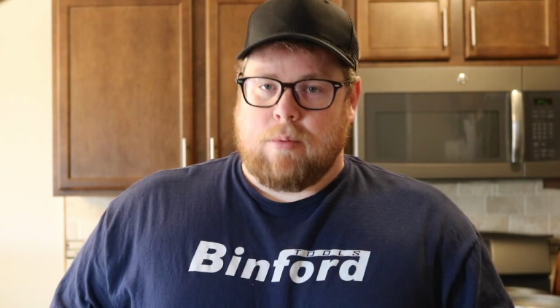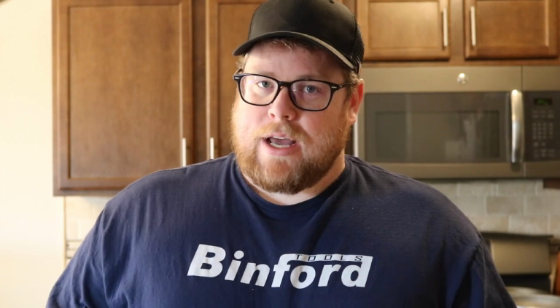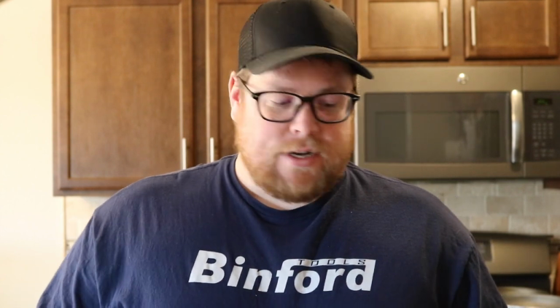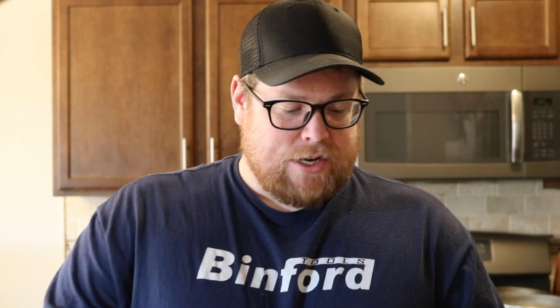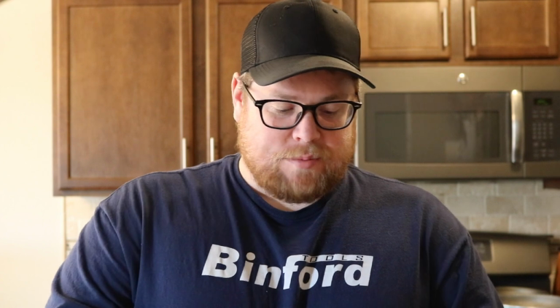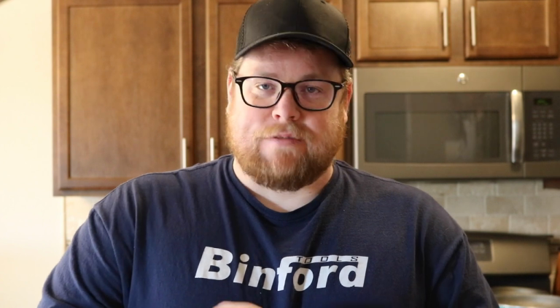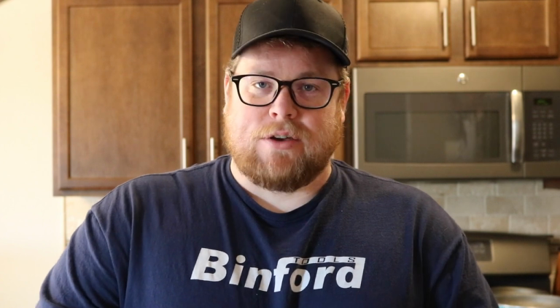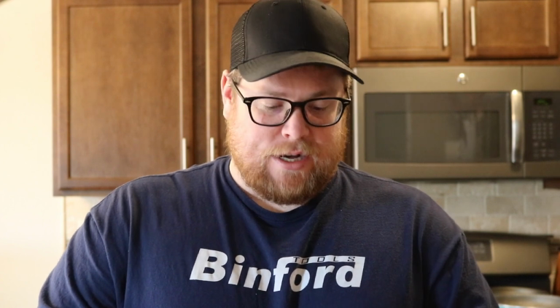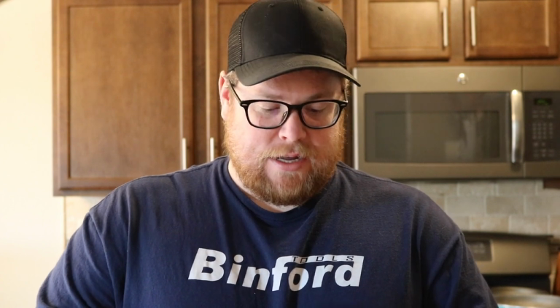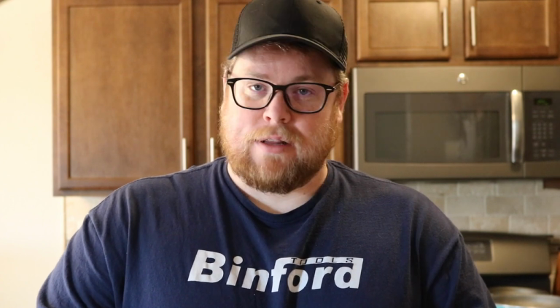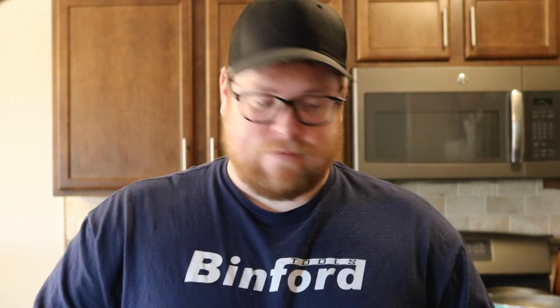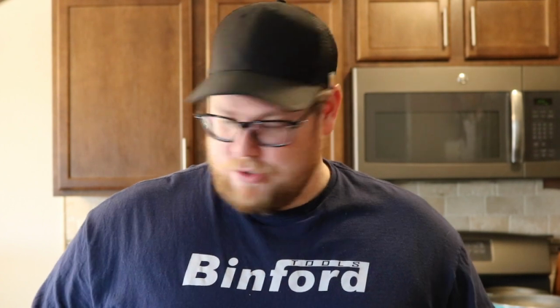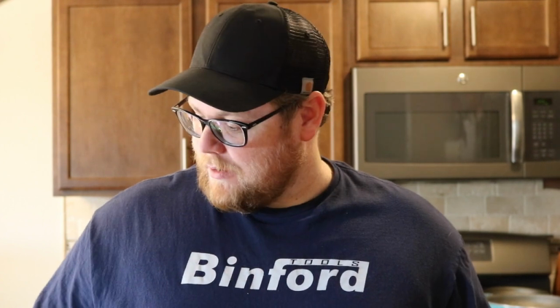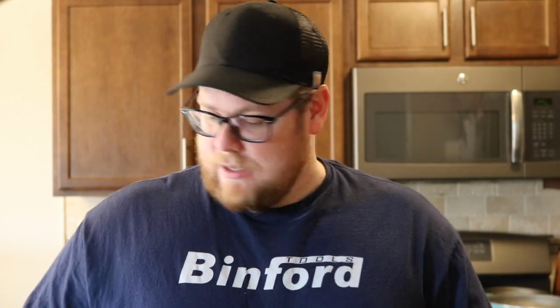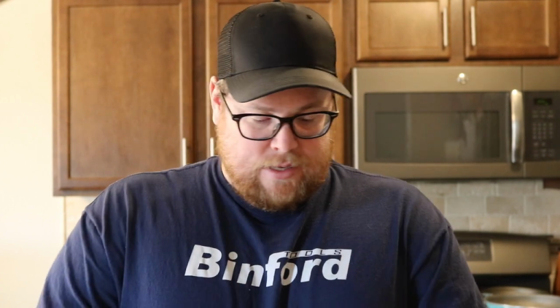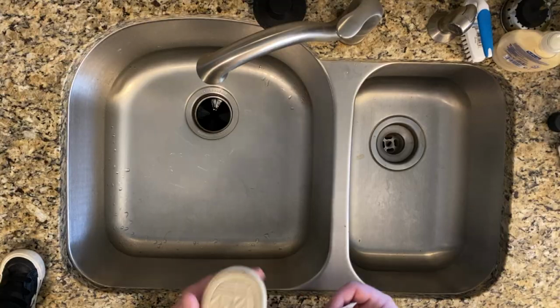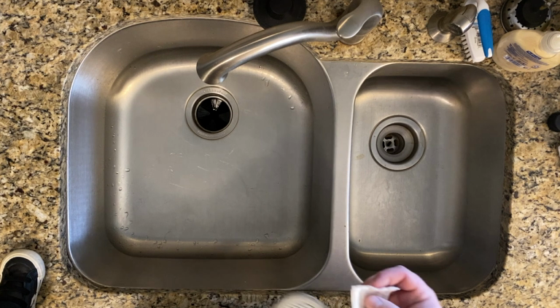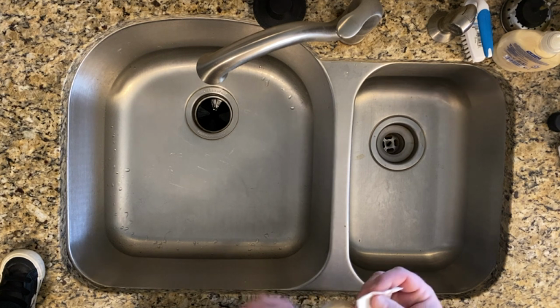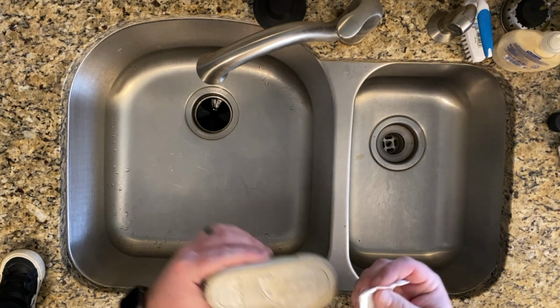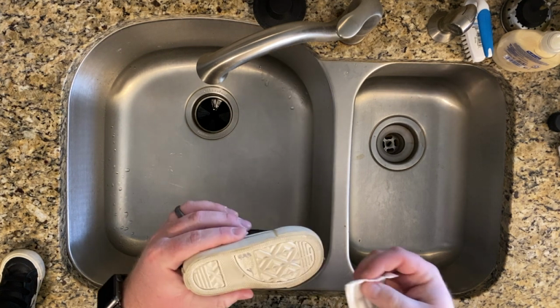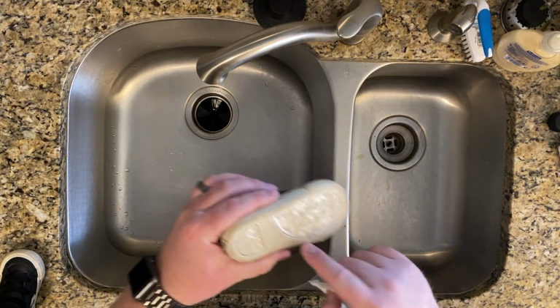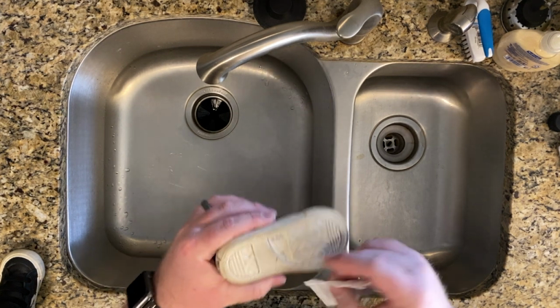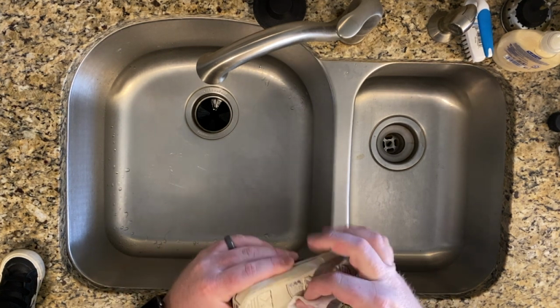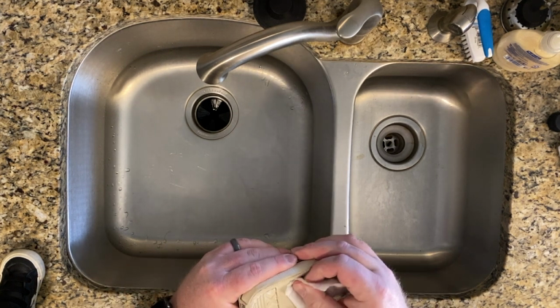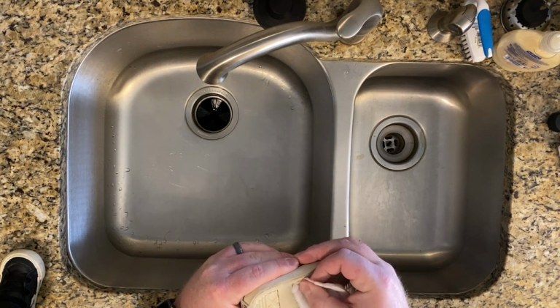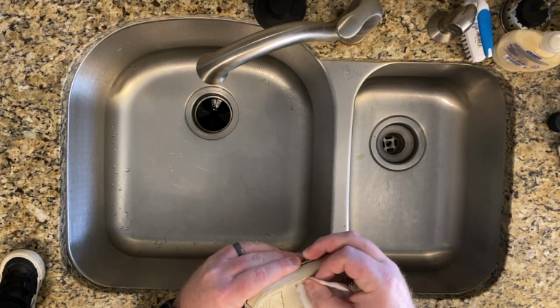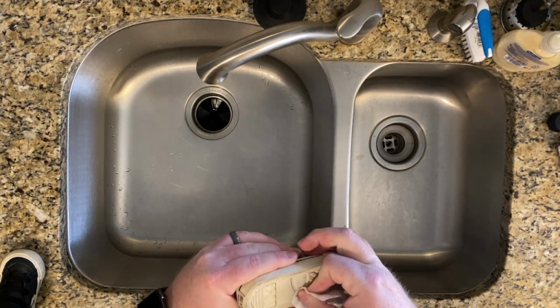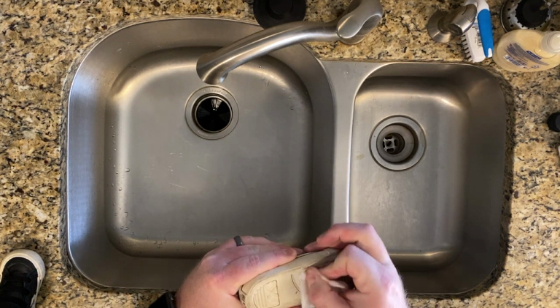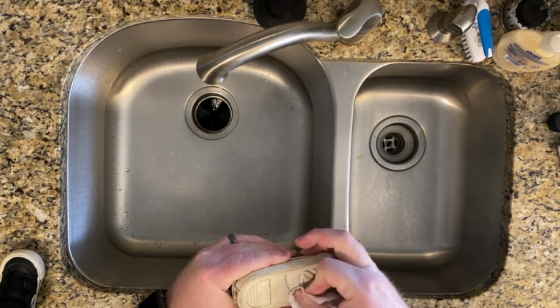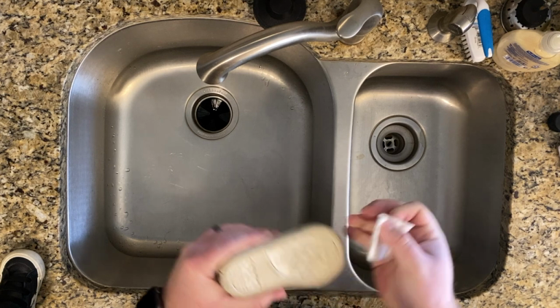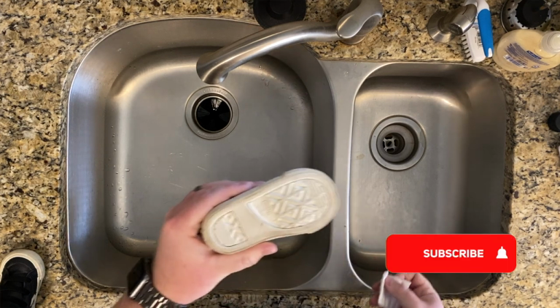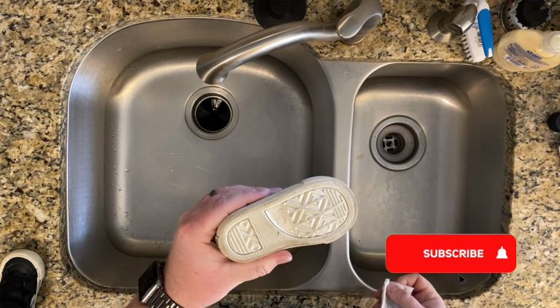I use it enough that I know it's perfectly fine to use on Converse shoes. So I'll just kind of go through — you can kind of see the numbers there — I just go like that and it is gone.